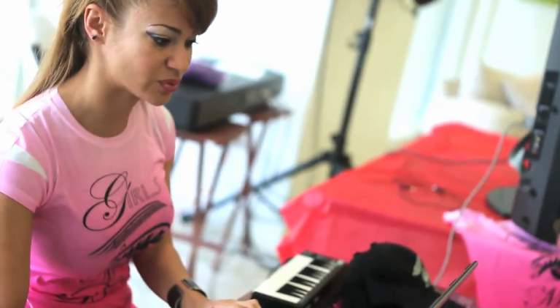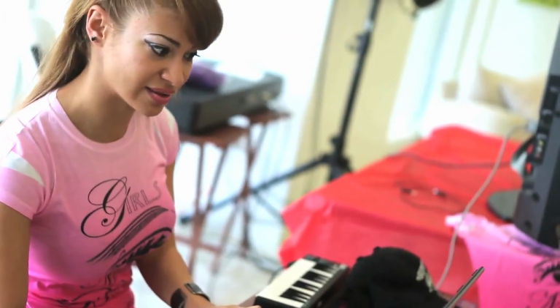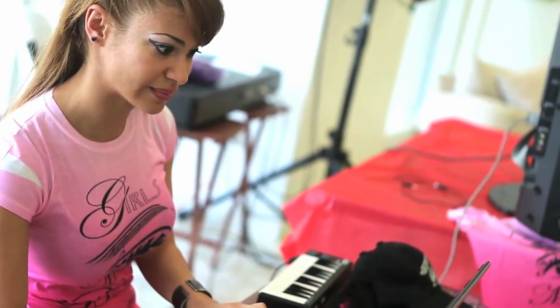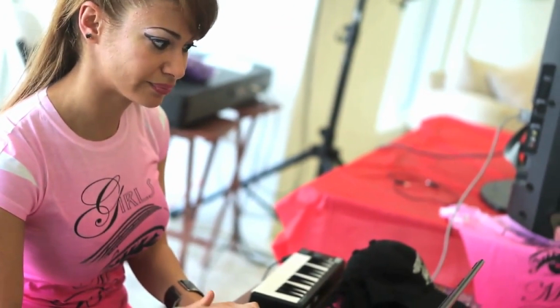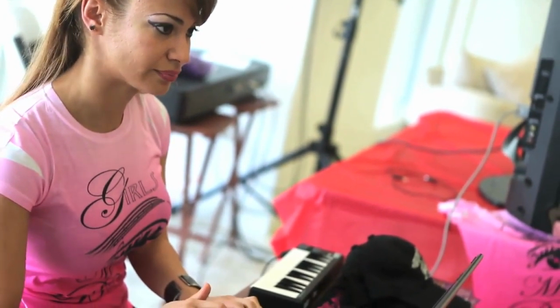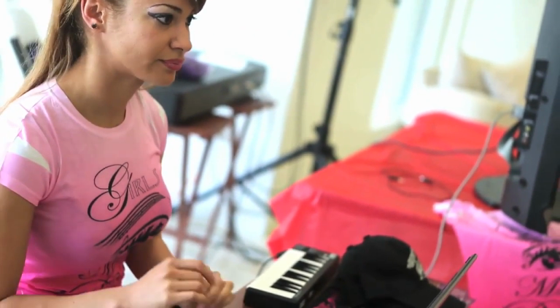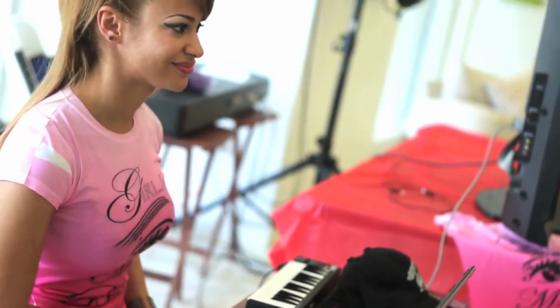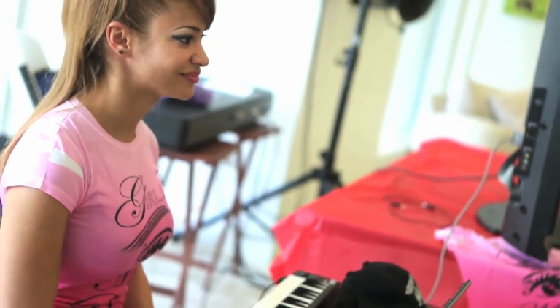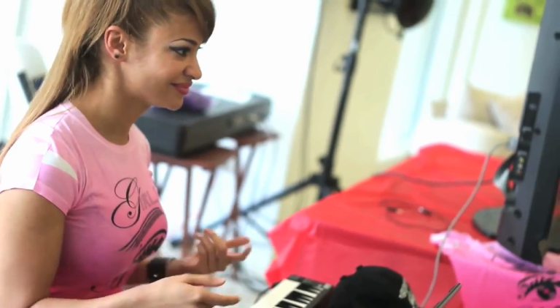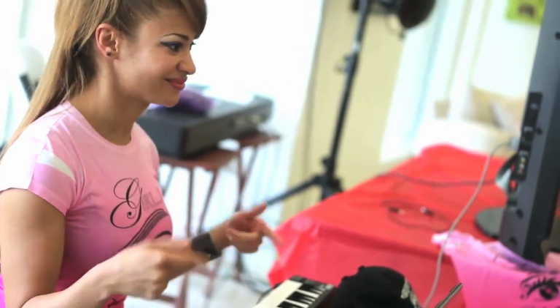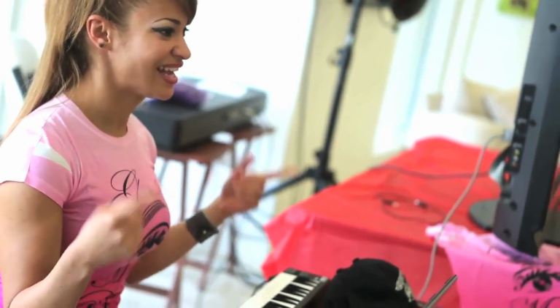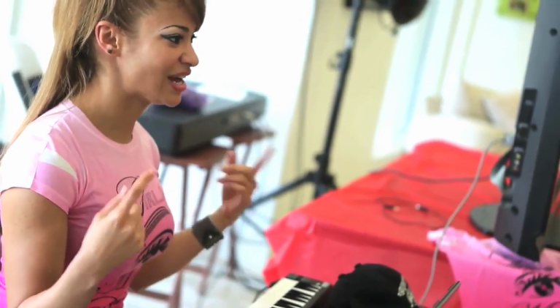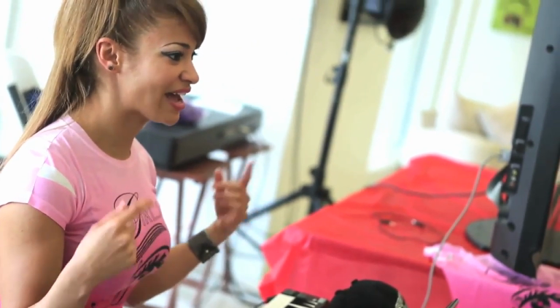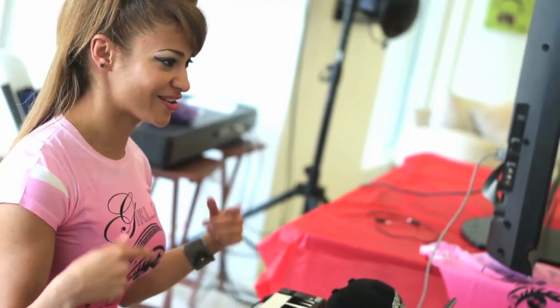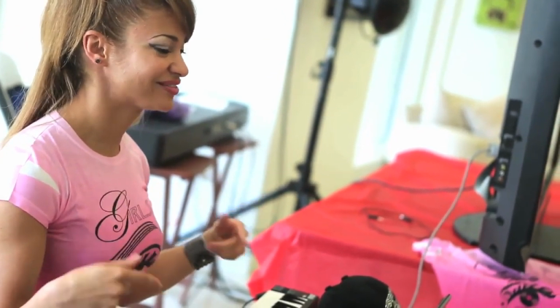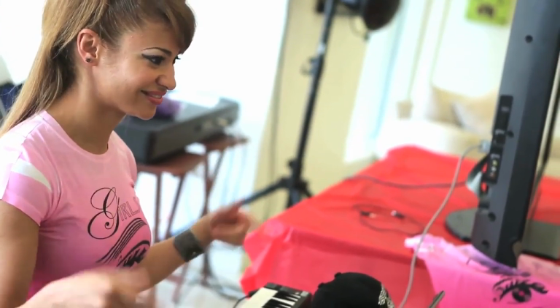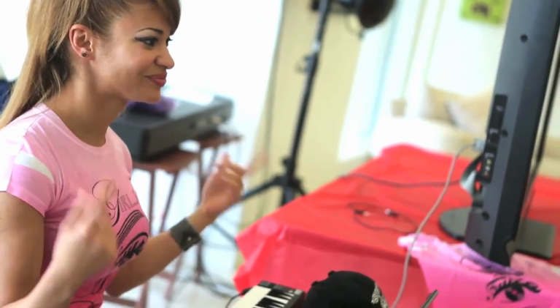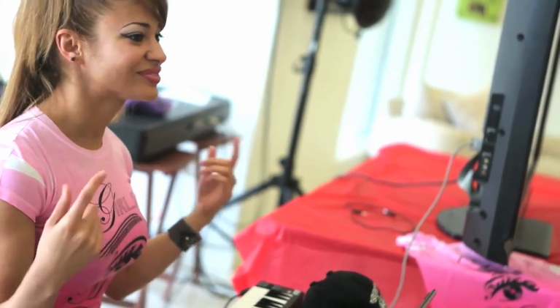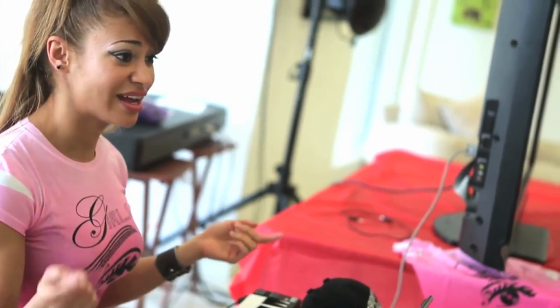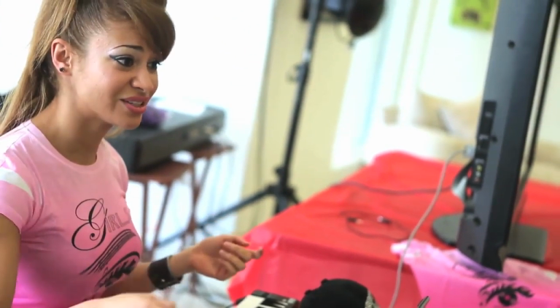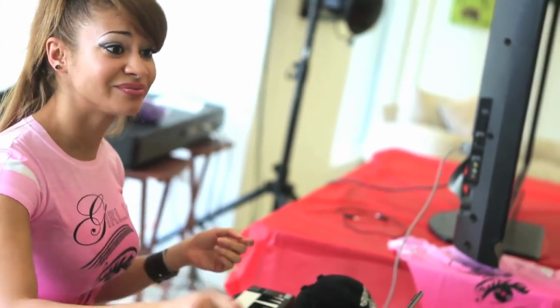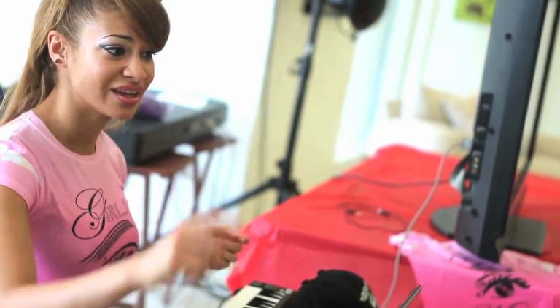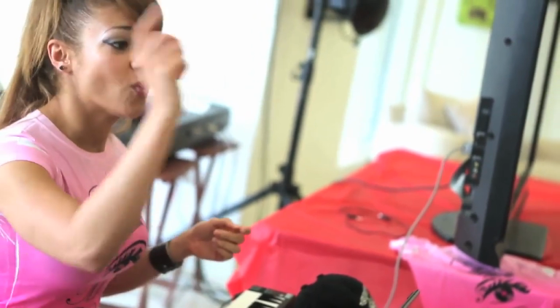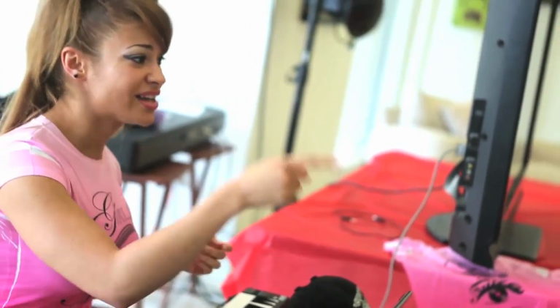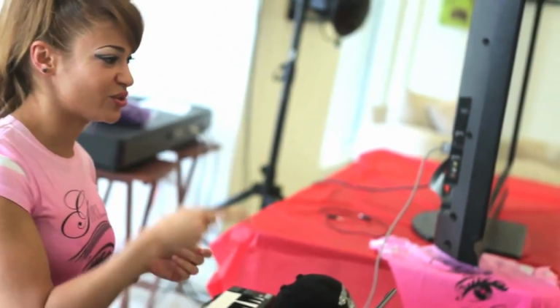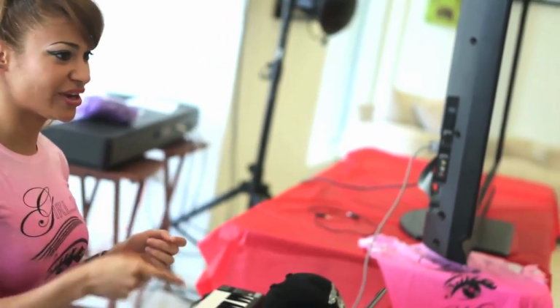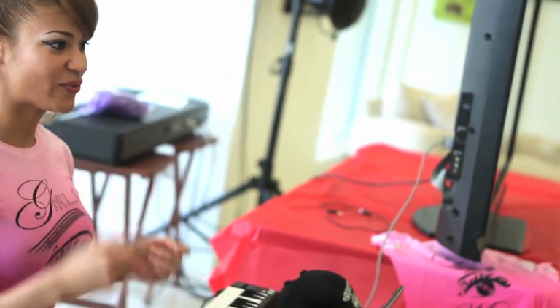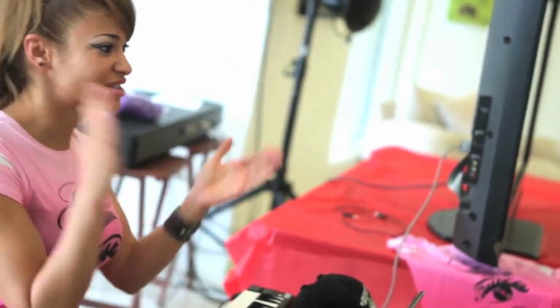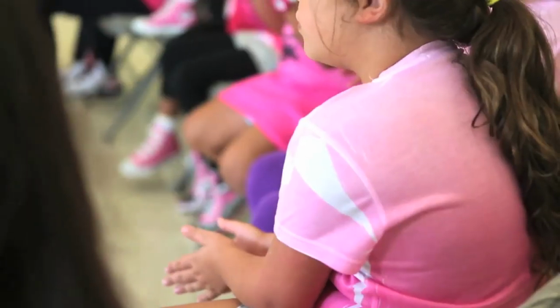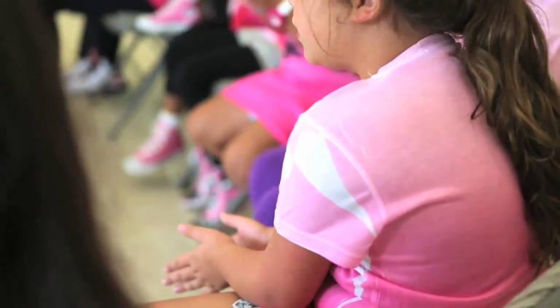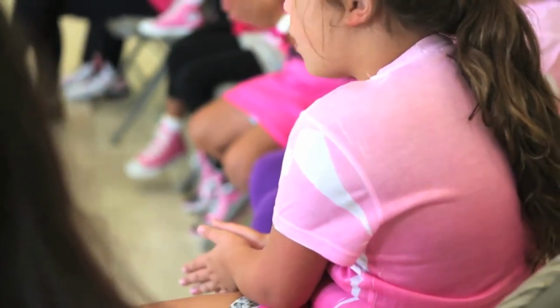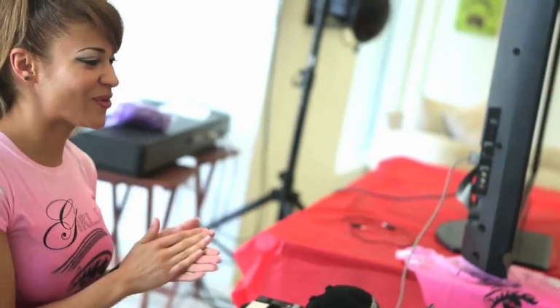Let me let you guys listen to a microphone. This is what it sounds like. Now we're going to count it out — one, two, three, four.